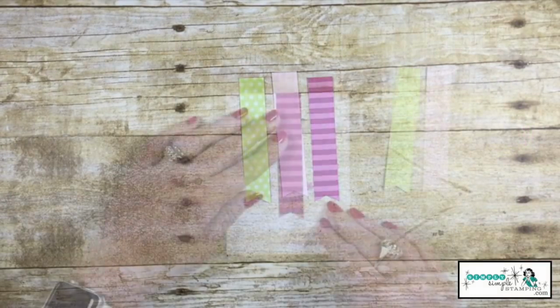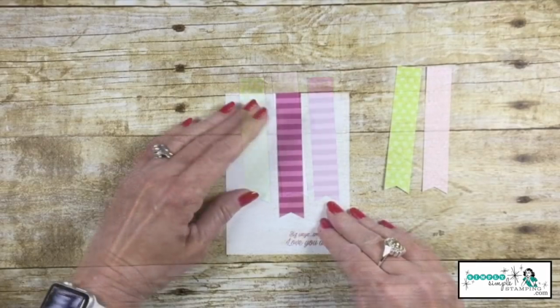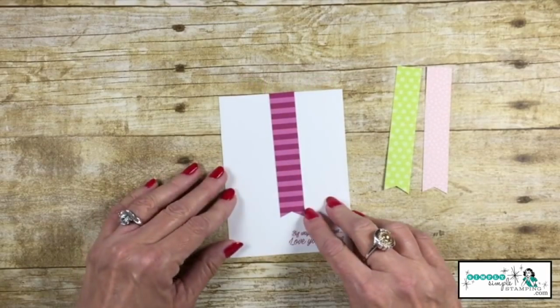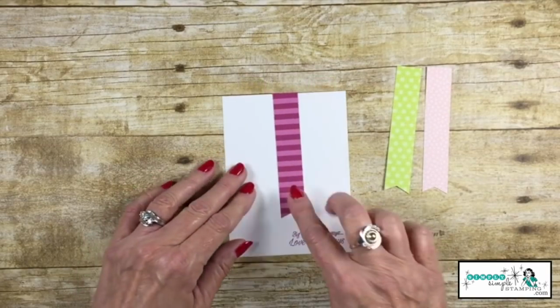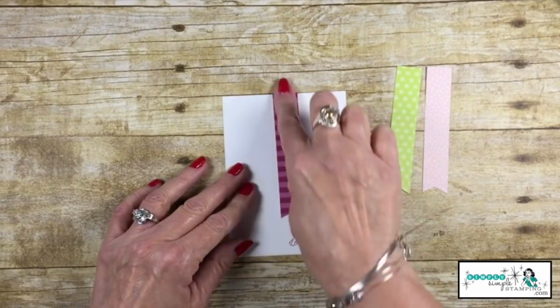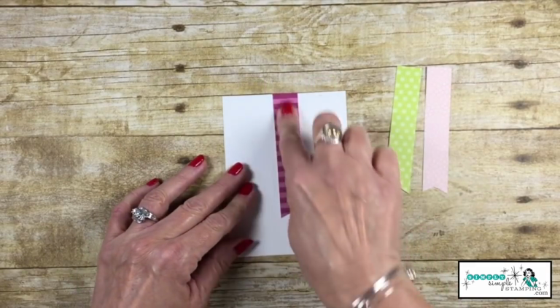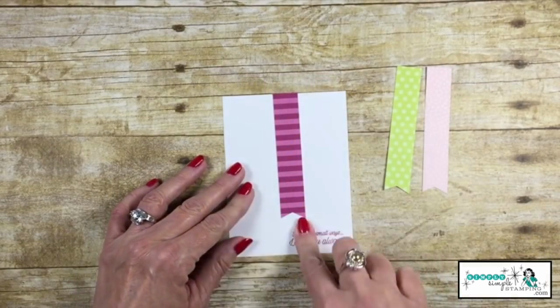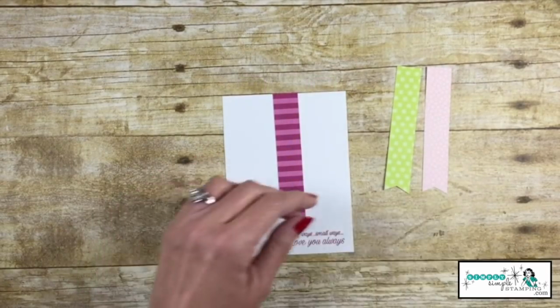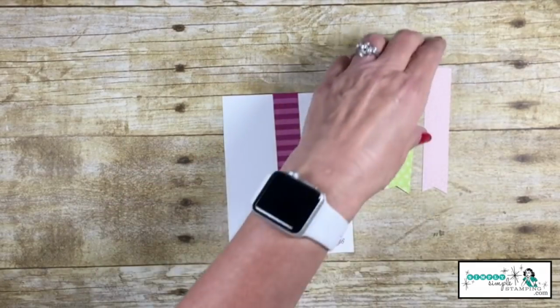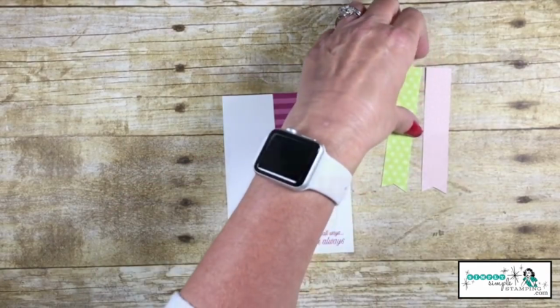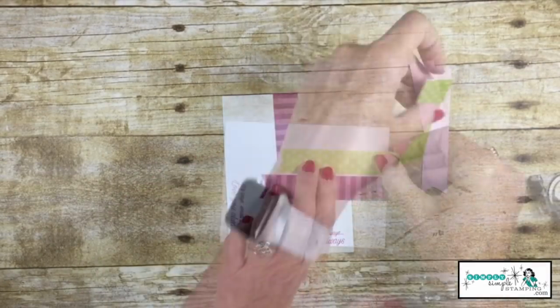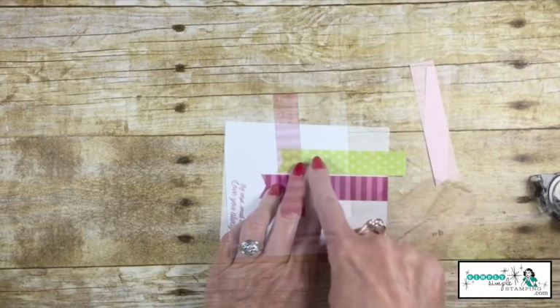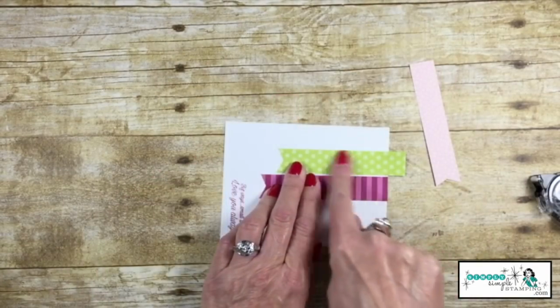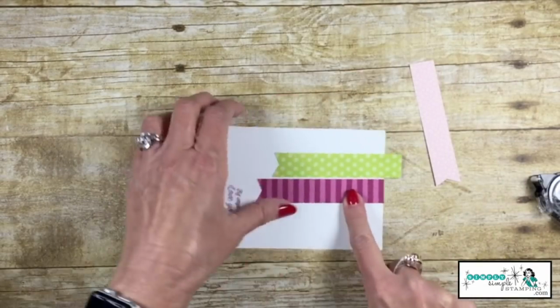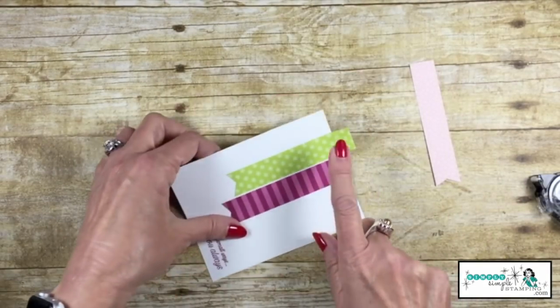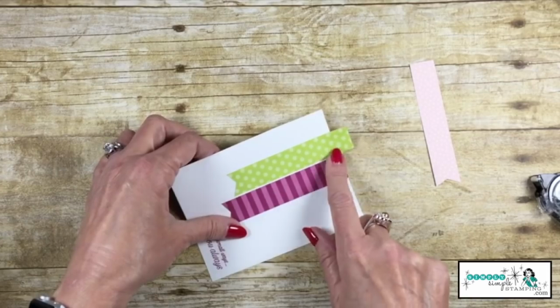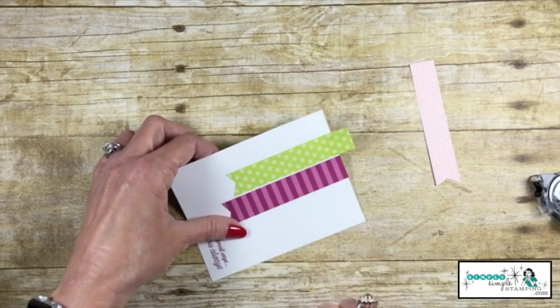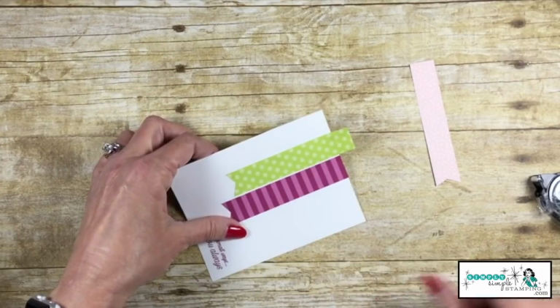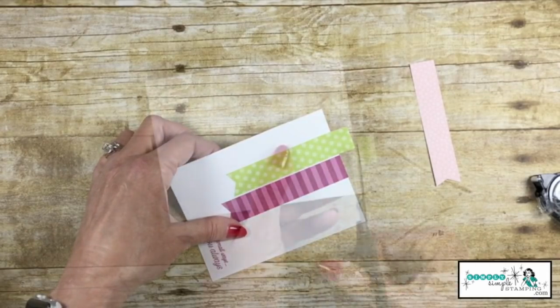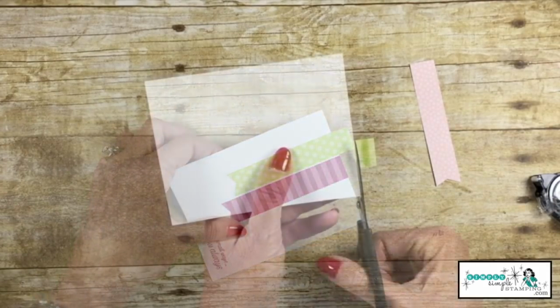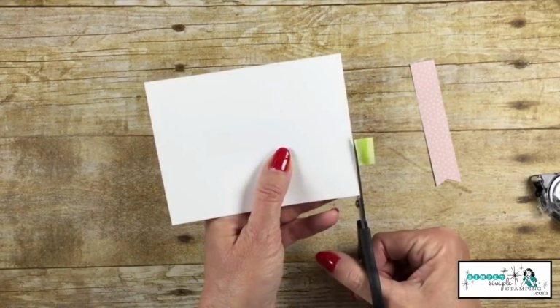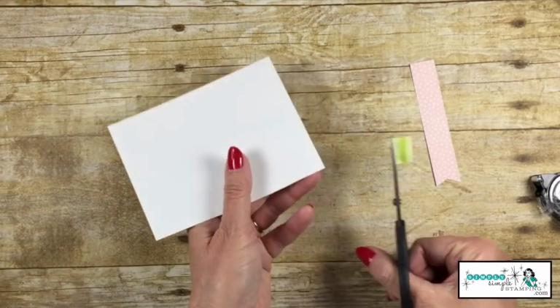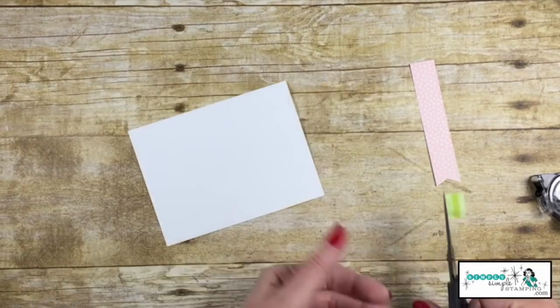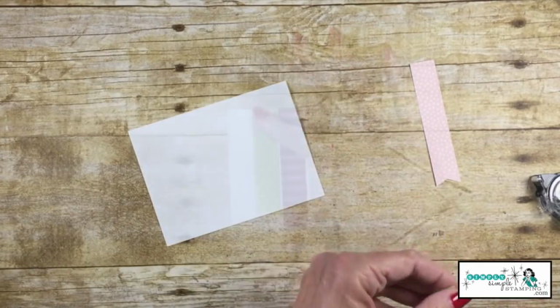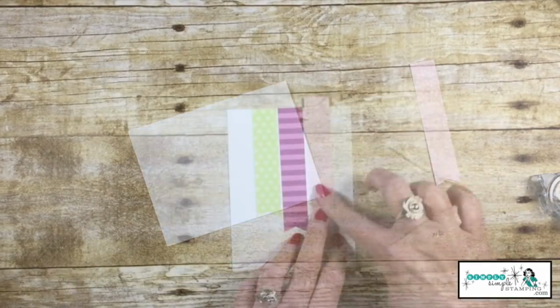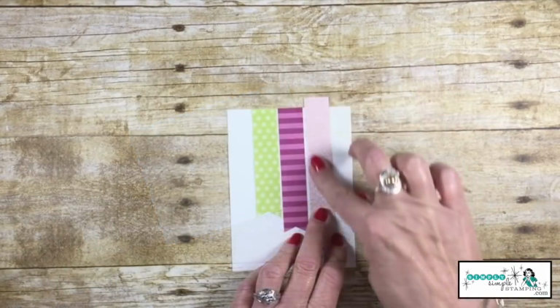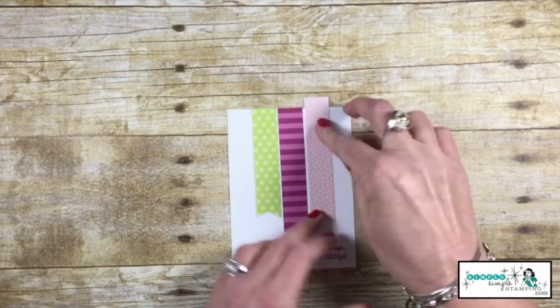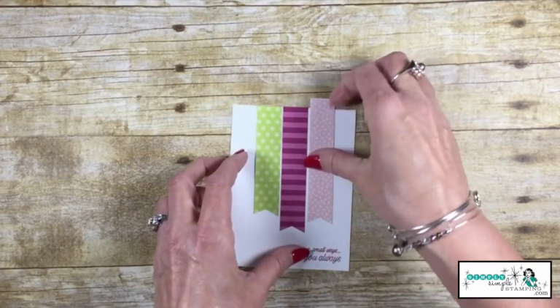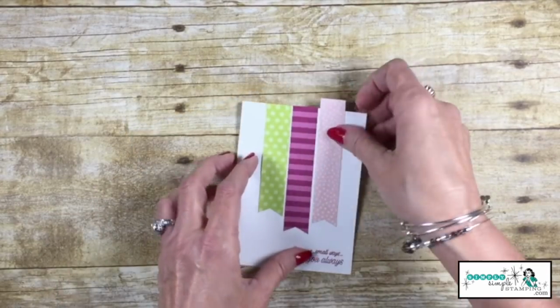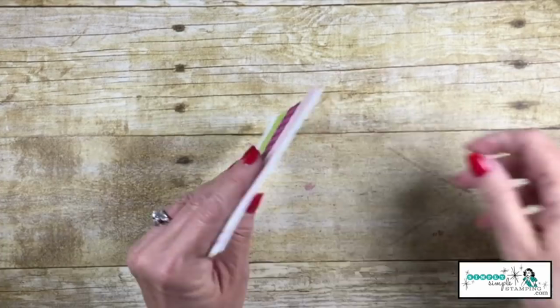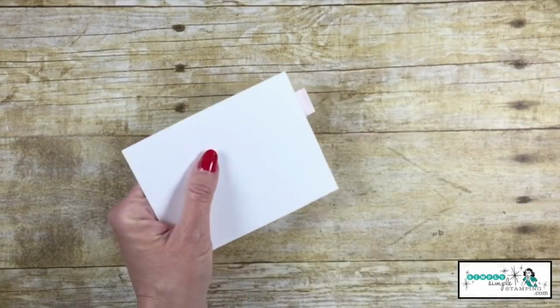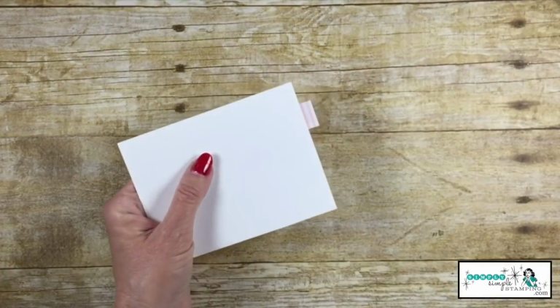We're going to adhere the first banner onto our card. We're going to add our second banner and you'll notice it's off the top — that's fine, that's what we want, we'll snip off the excess. We'll do the same thing to the remaining piece.